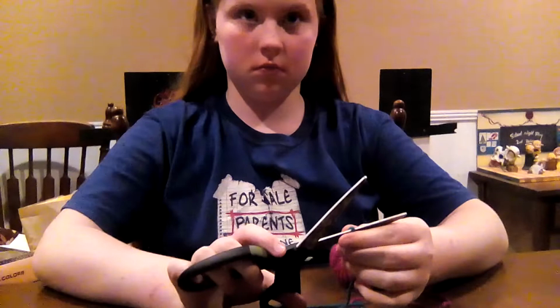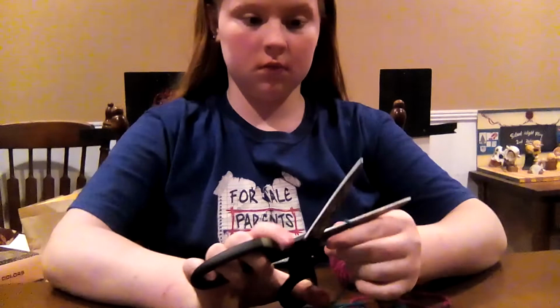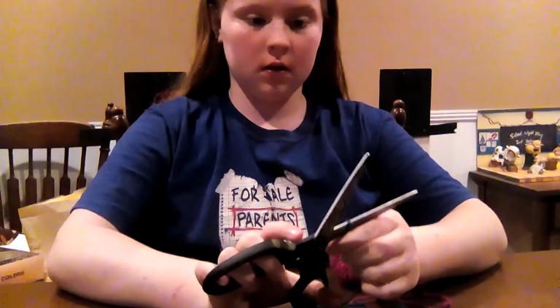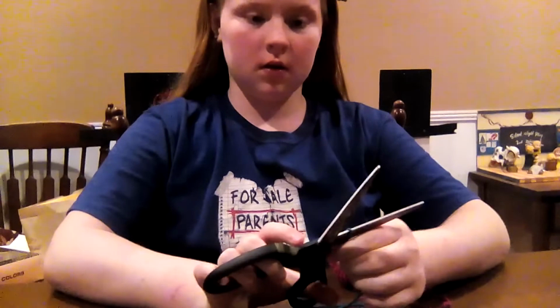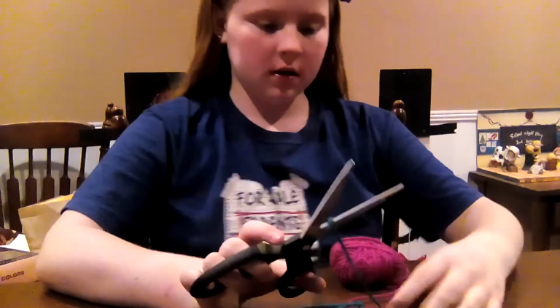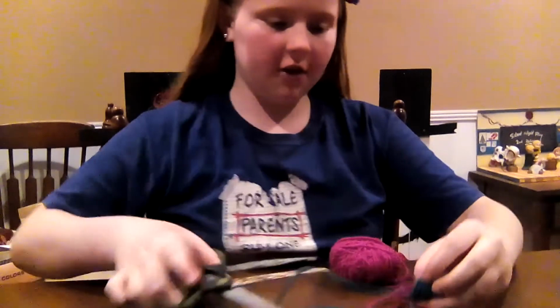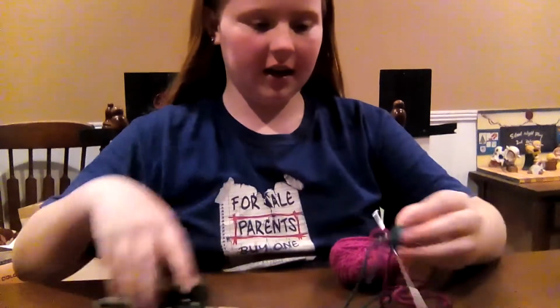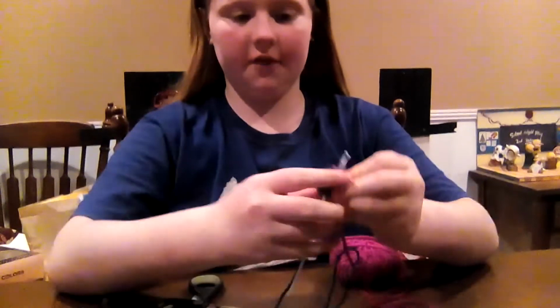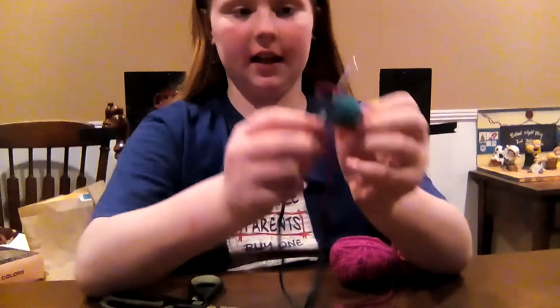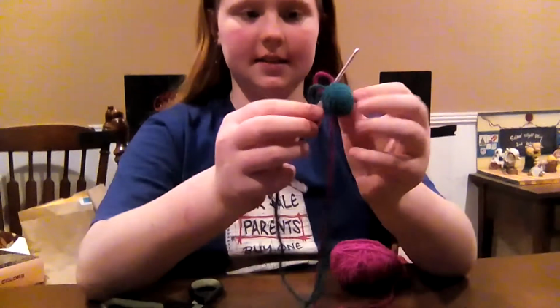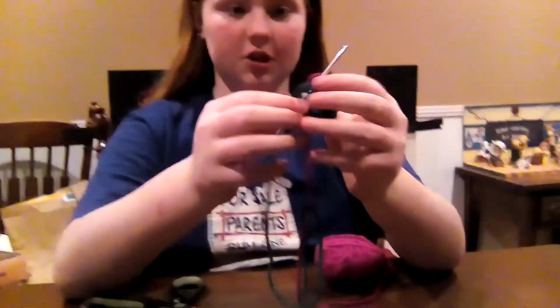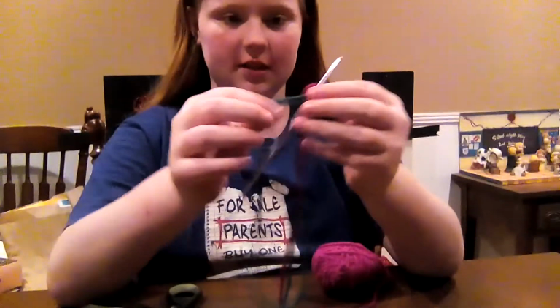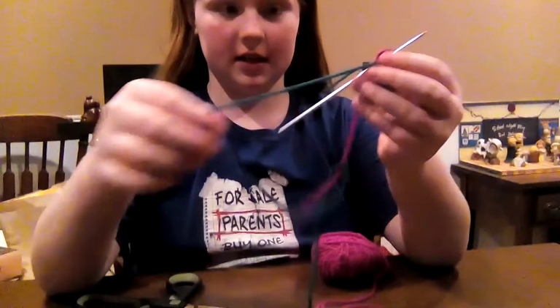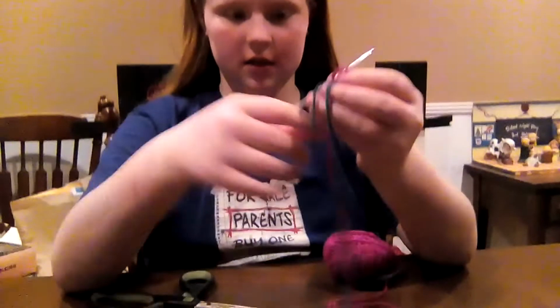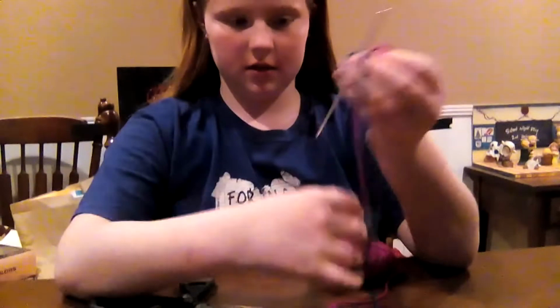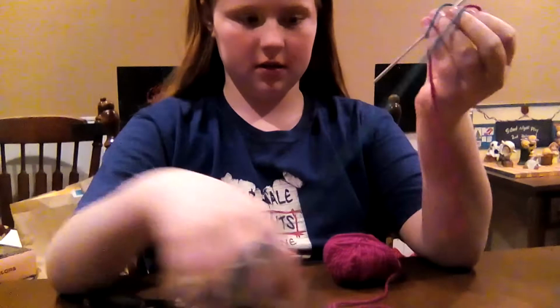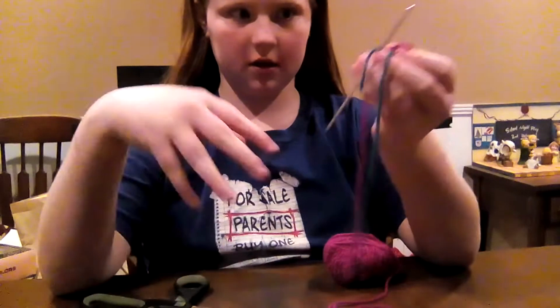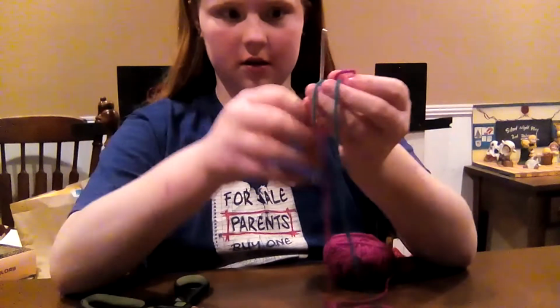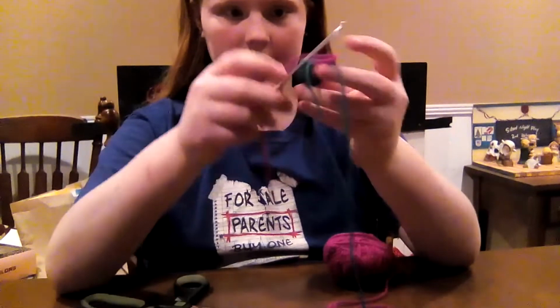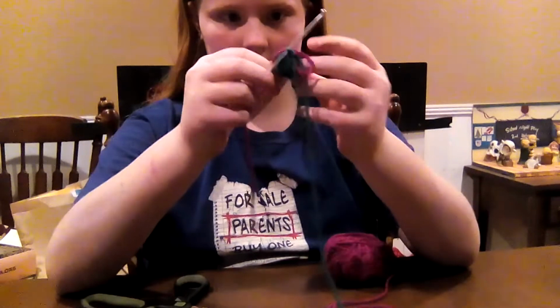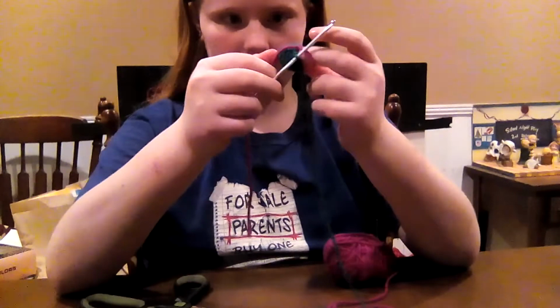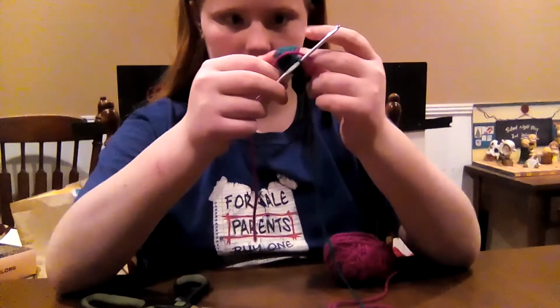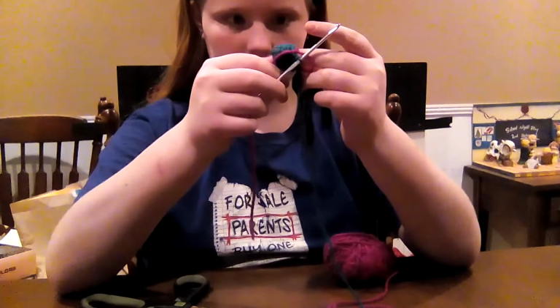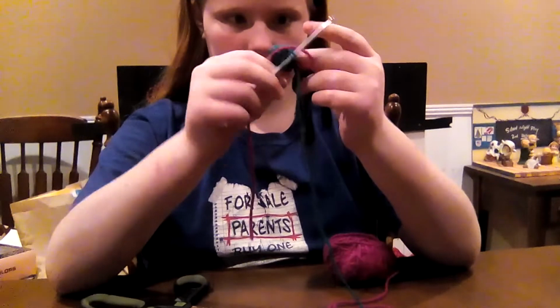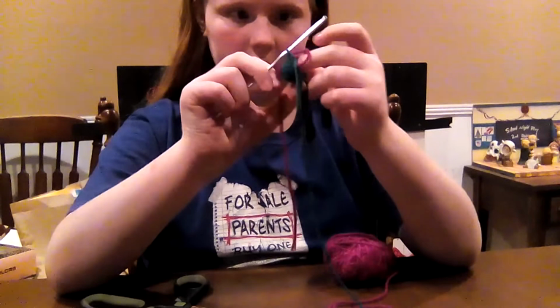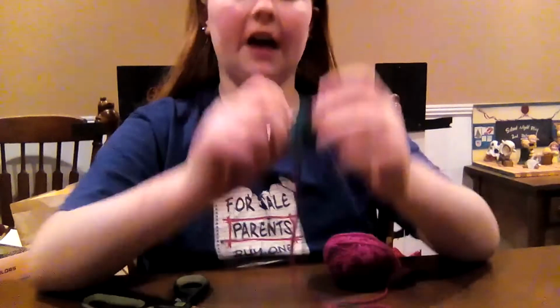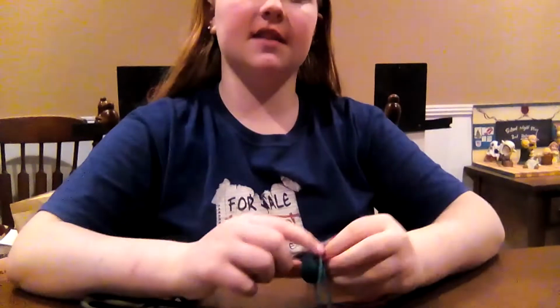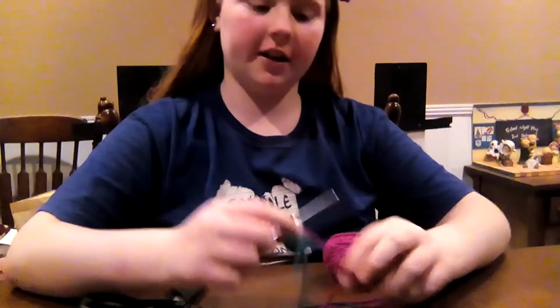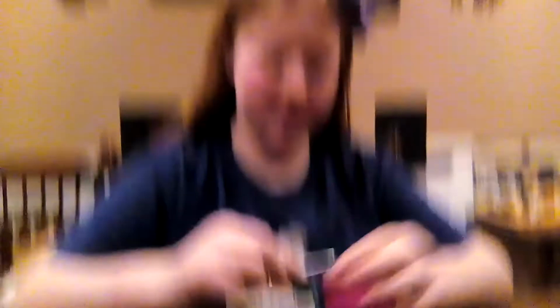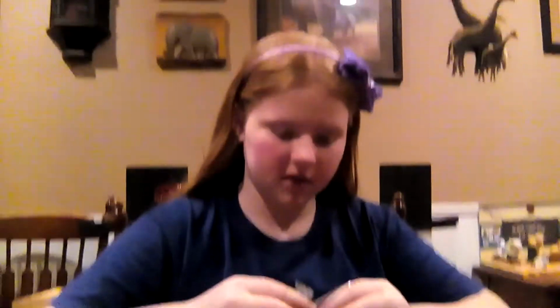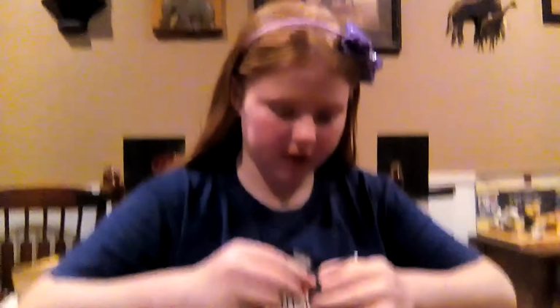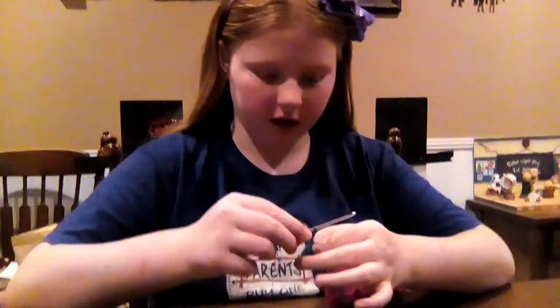So what did you do? So far I have gotten this much done. How many rows? I have five rows. I'm starting on row six with a new color.